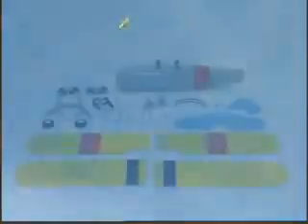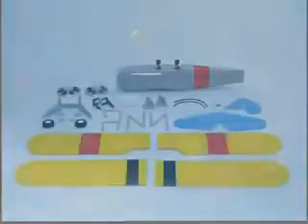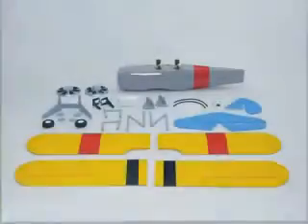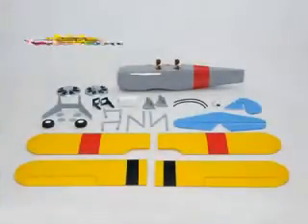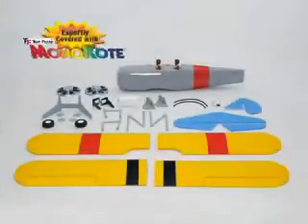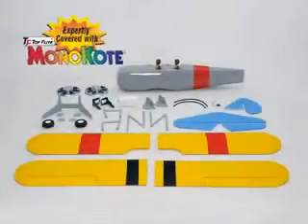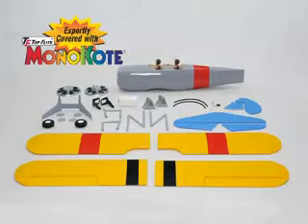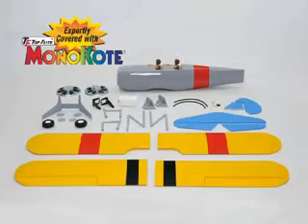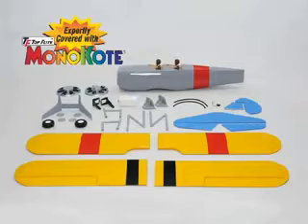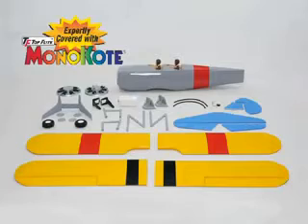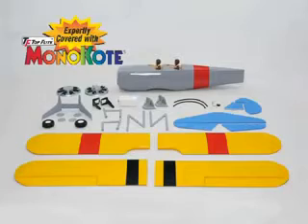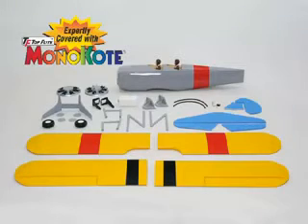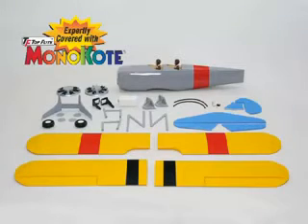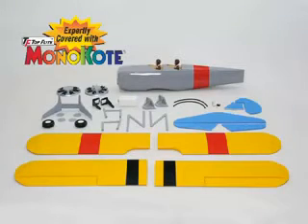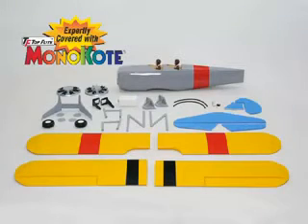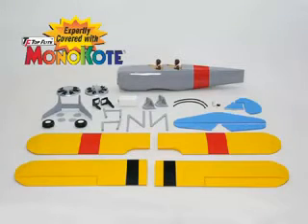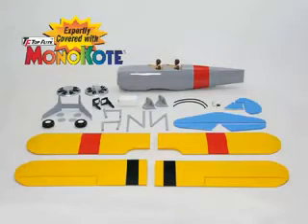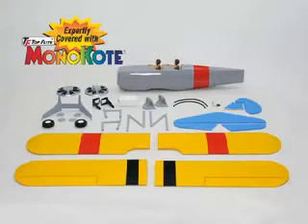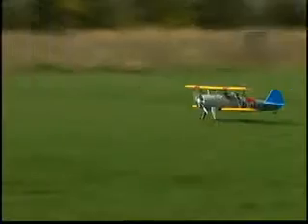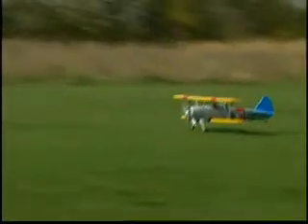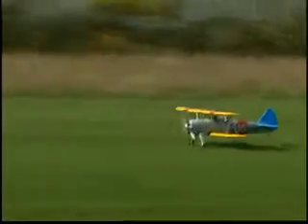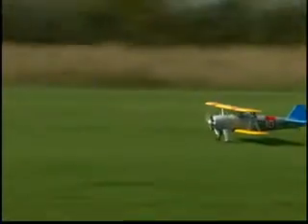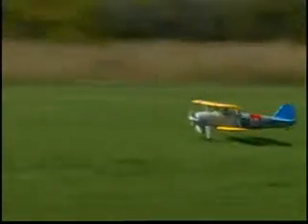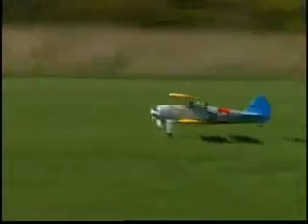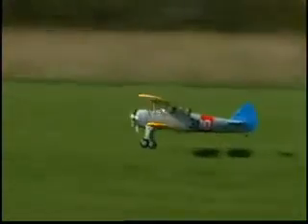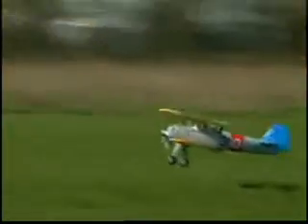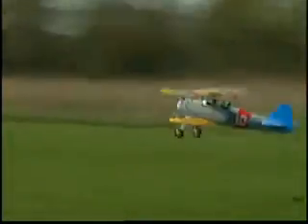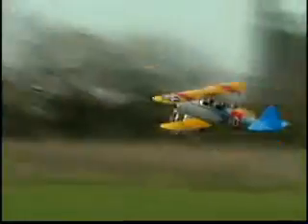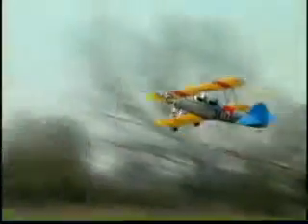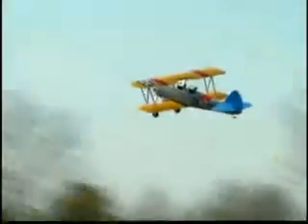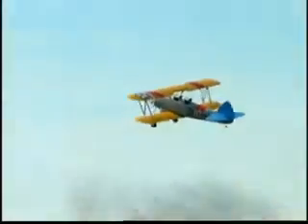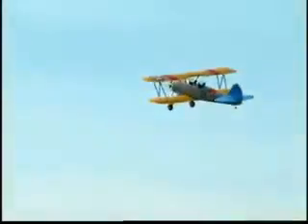With its low parts count and a balsa-ply airframe that's already professionally covered, you're looking at being flight-ready in just 12 to 15 hours.